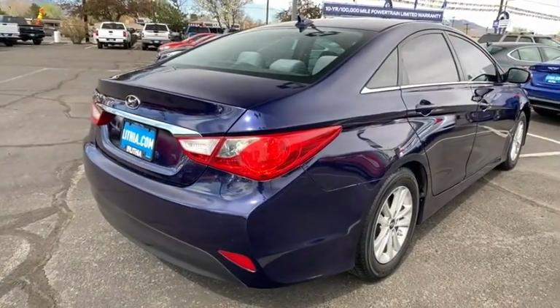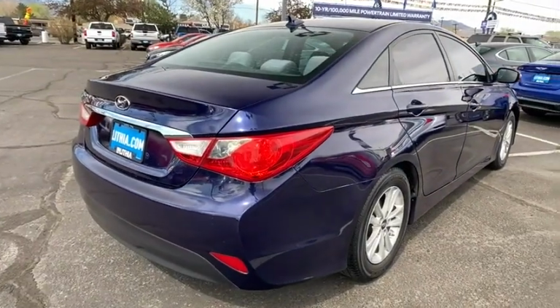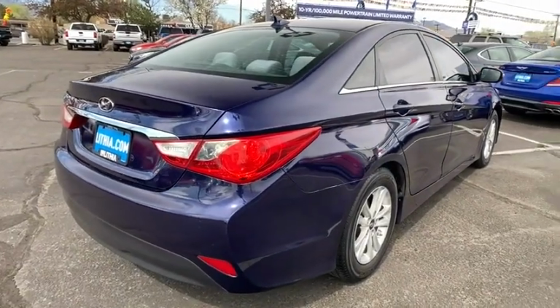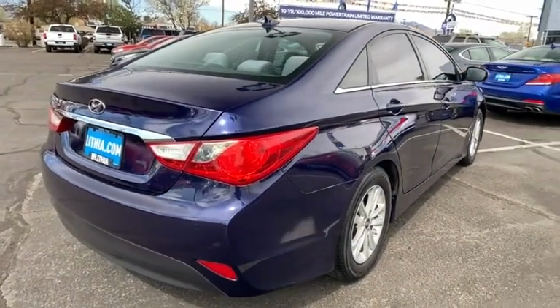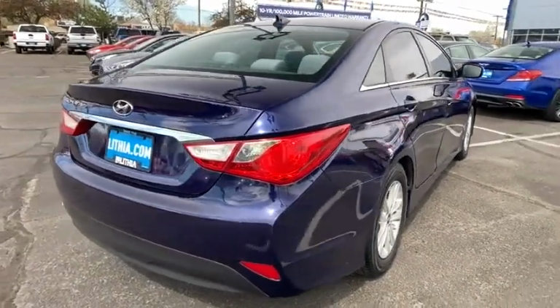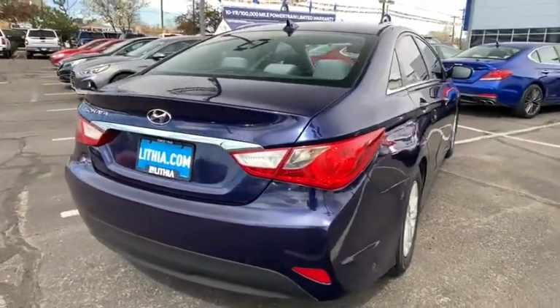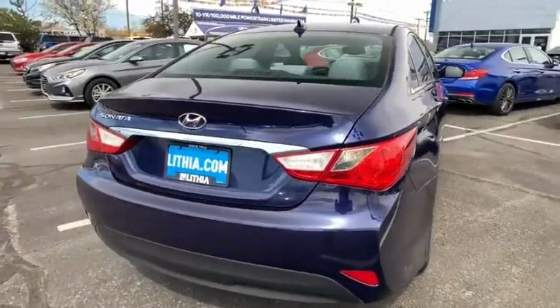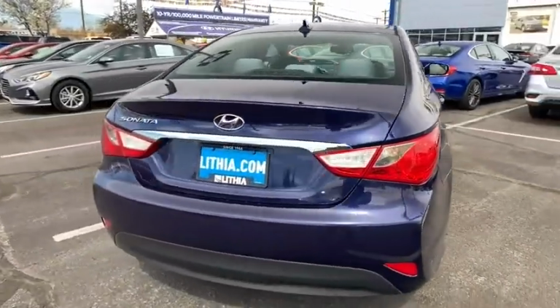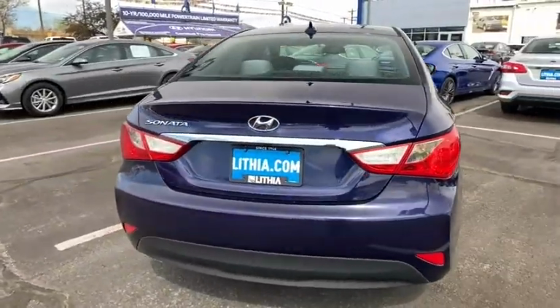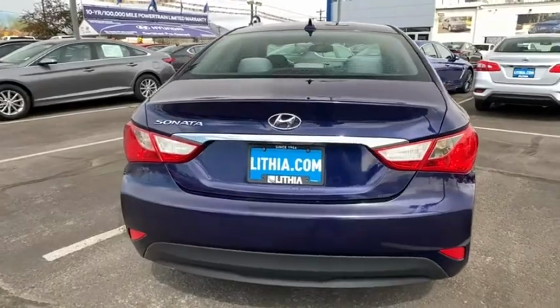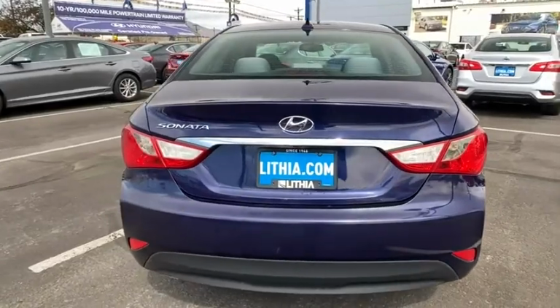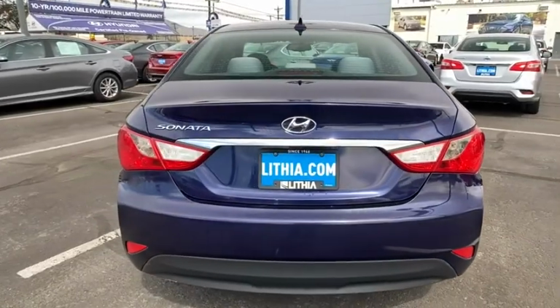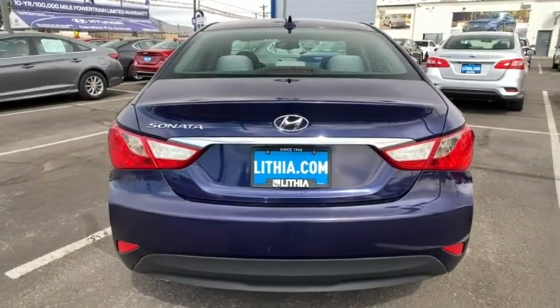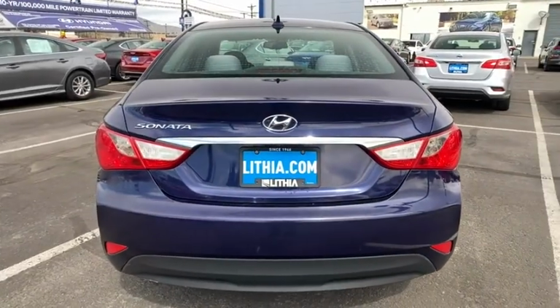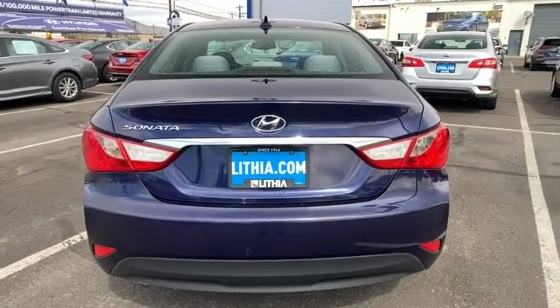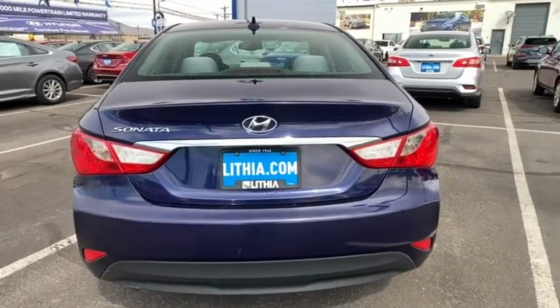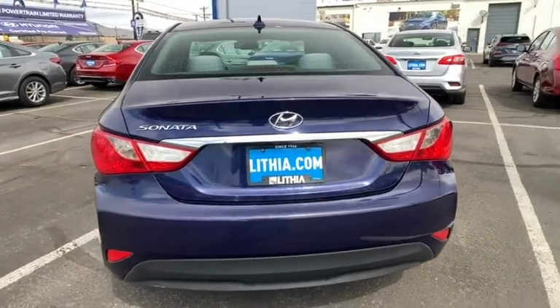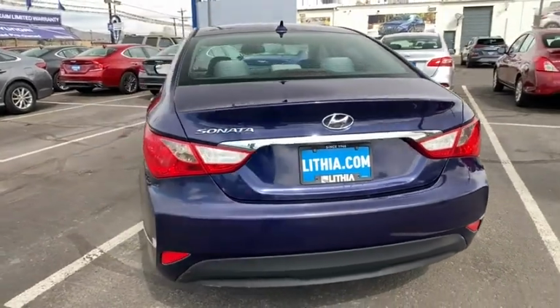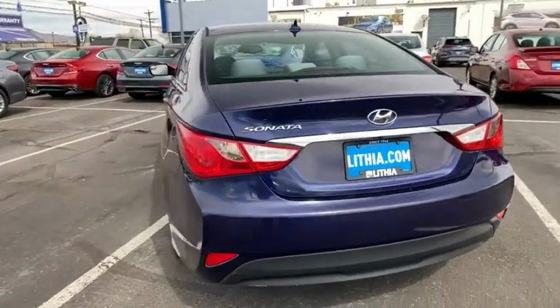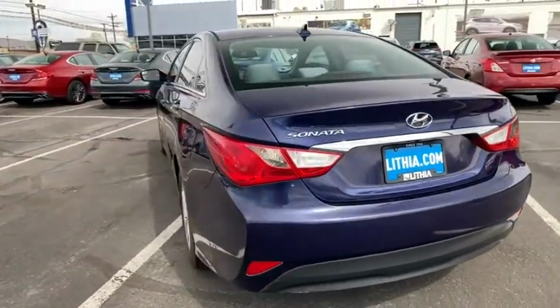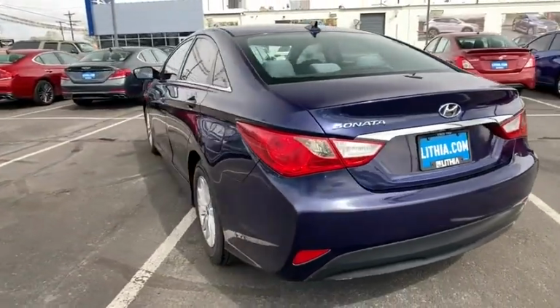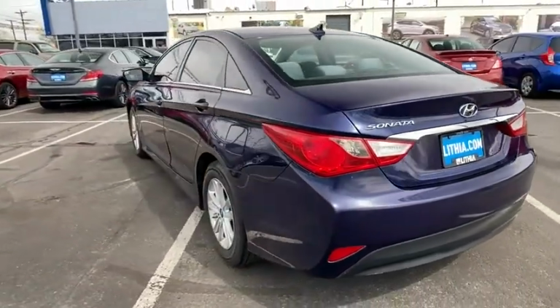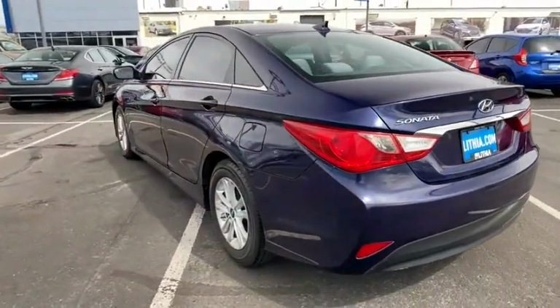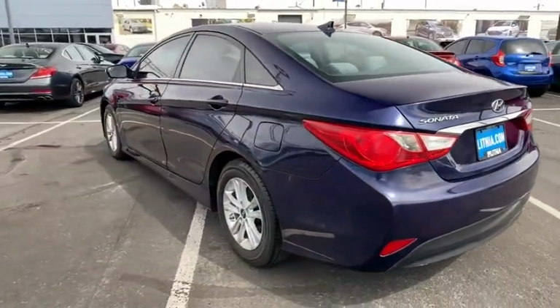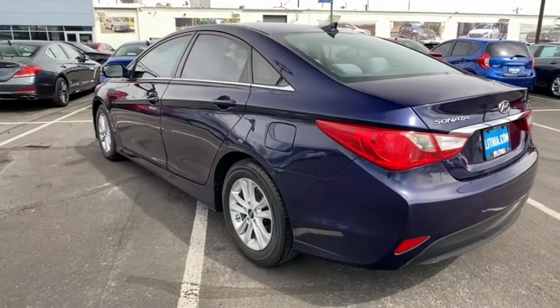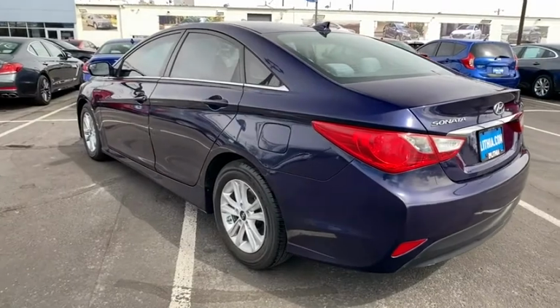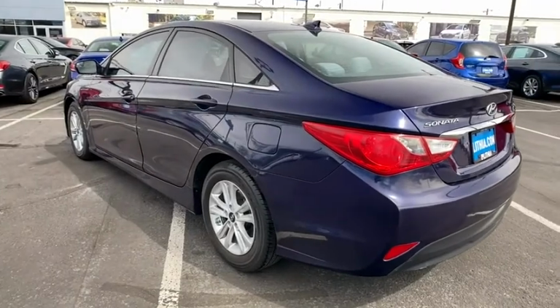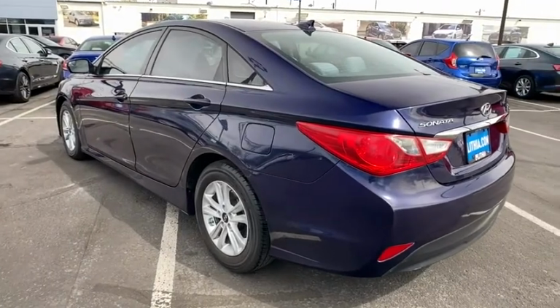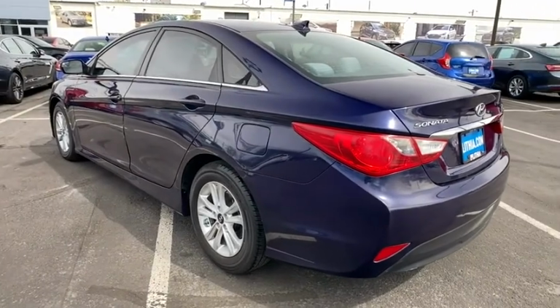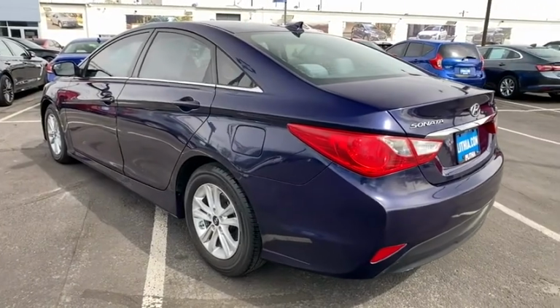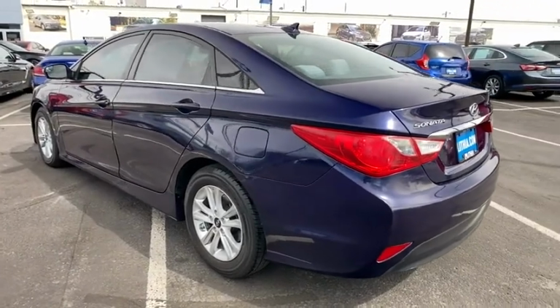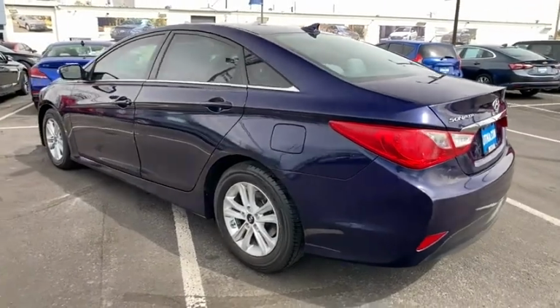Don't forget the exterior corrosion protection — a 14-step roto-dip system that provides unmatched protection for your Sonata. This vehicle has less than 75,000 miles.